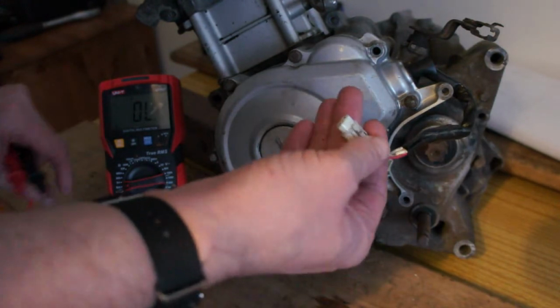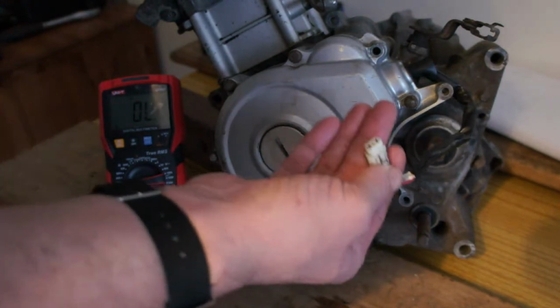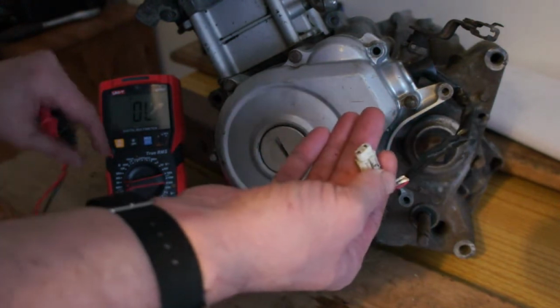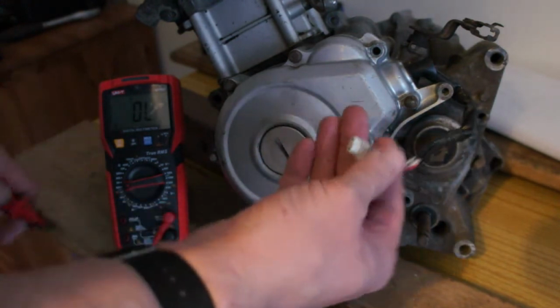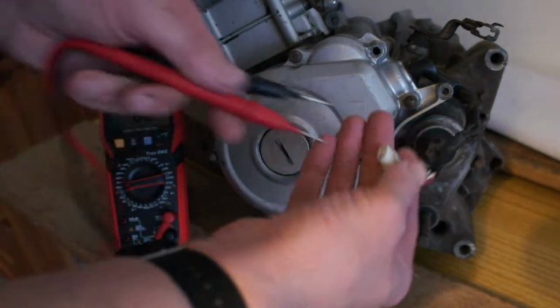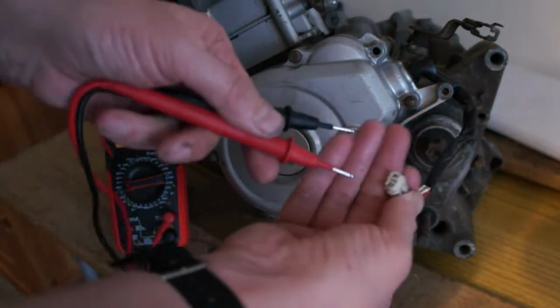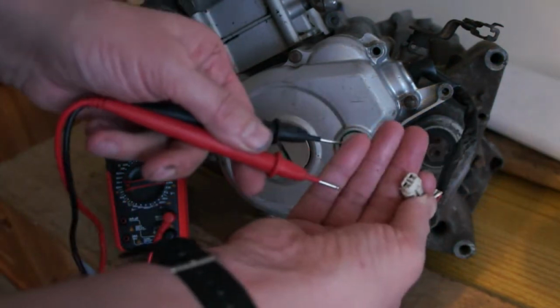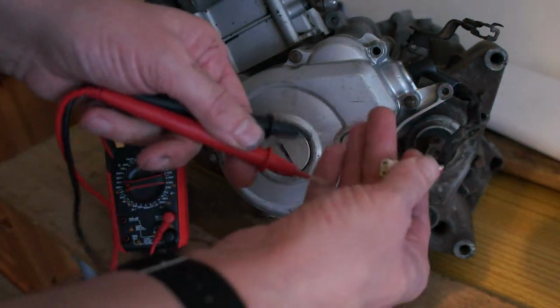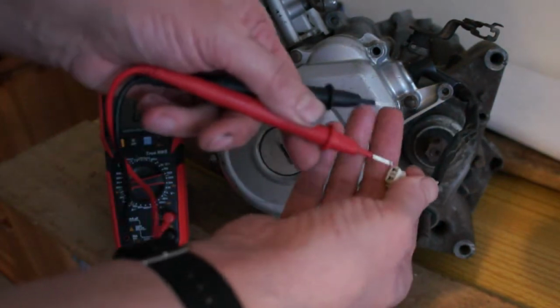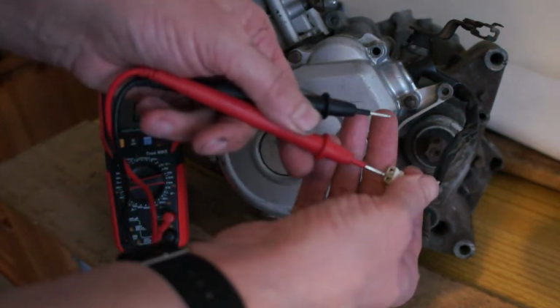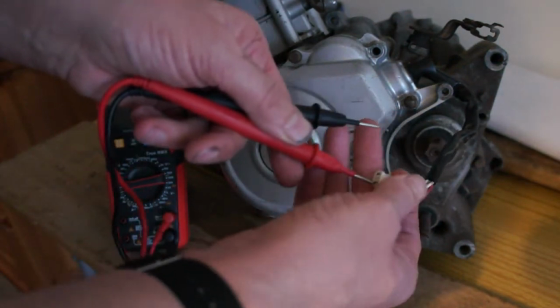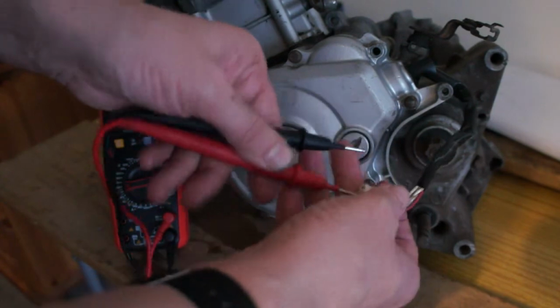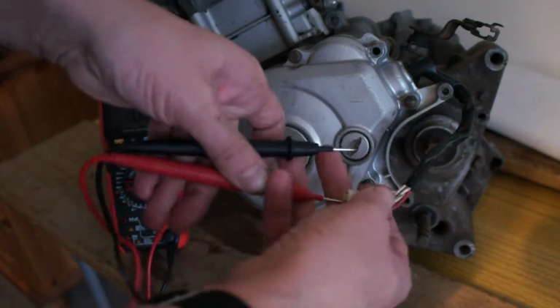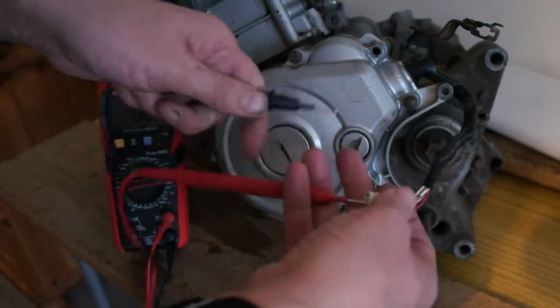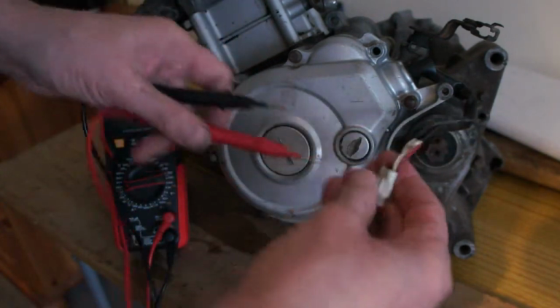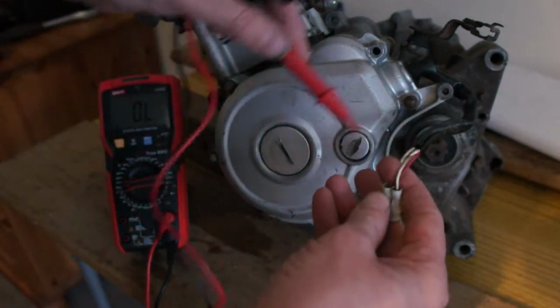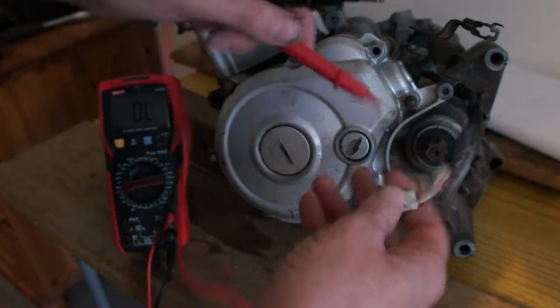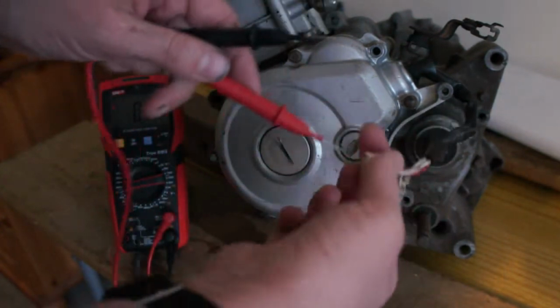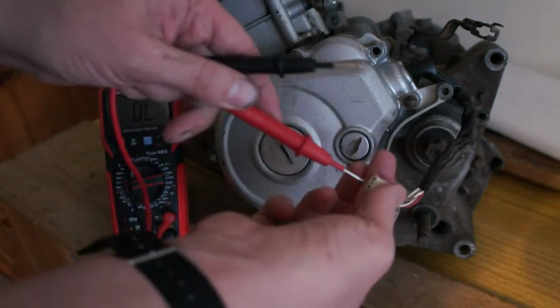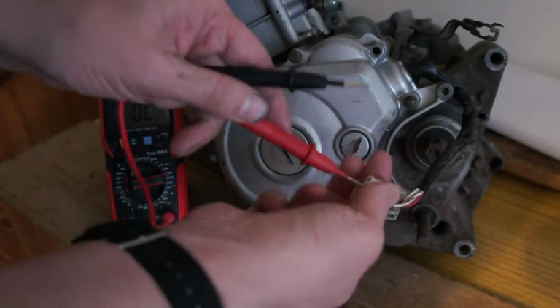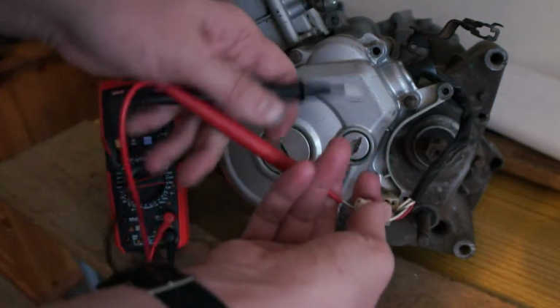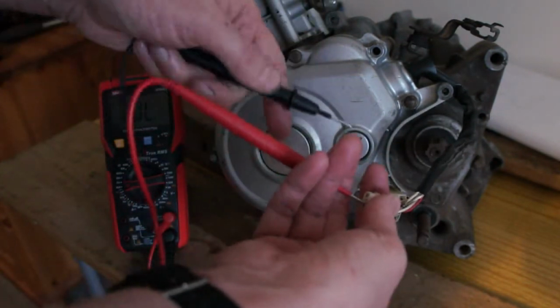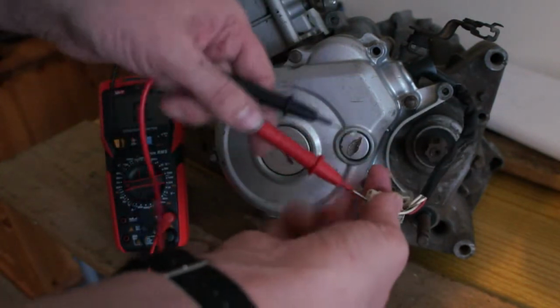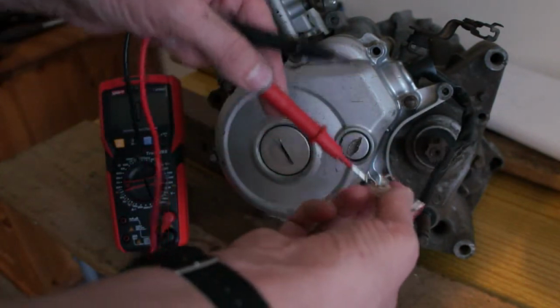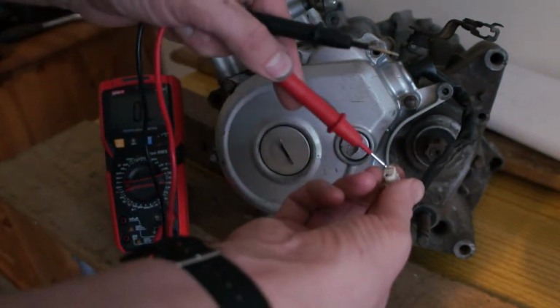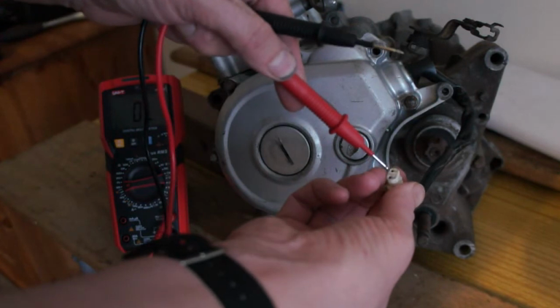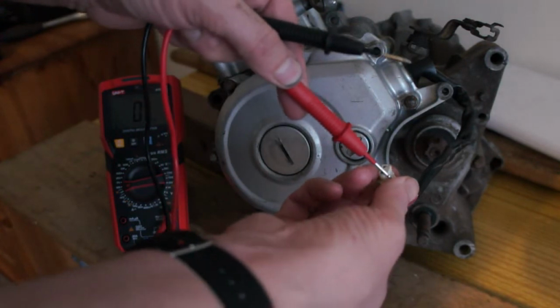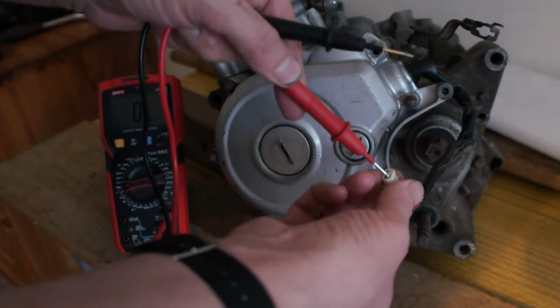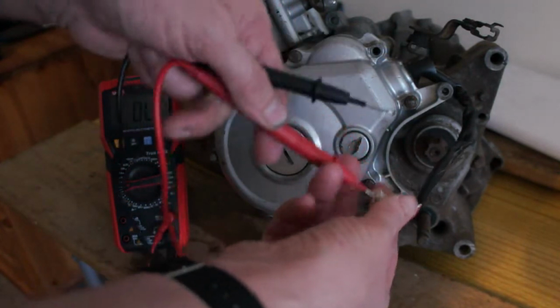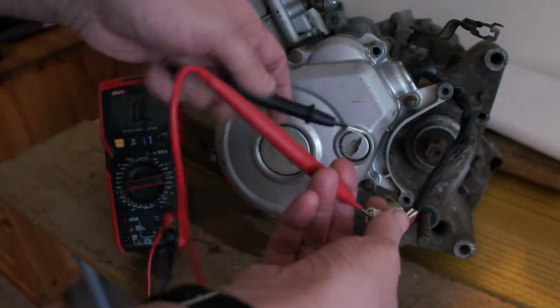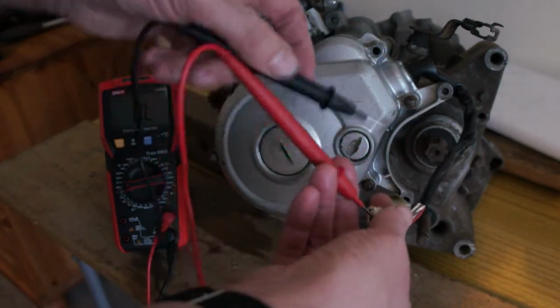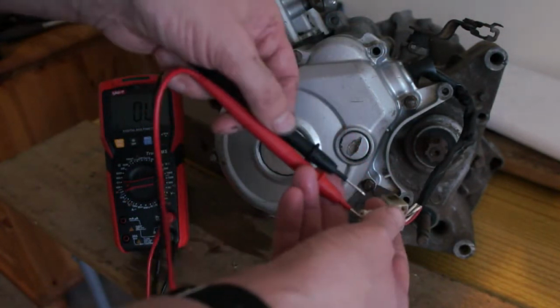This is your pickup coil or your crankshaft position sensor. You don't really want to be damaging these pins either.